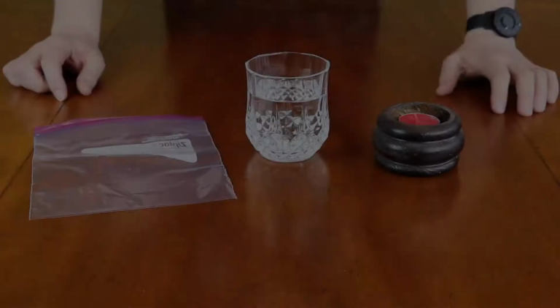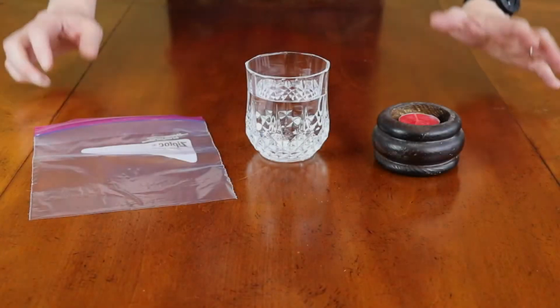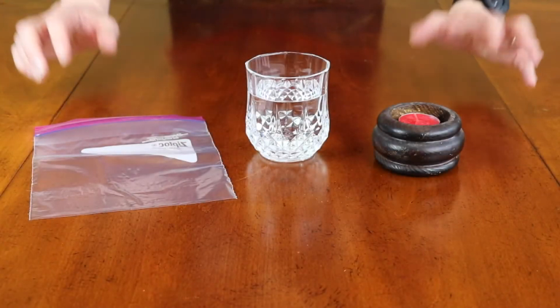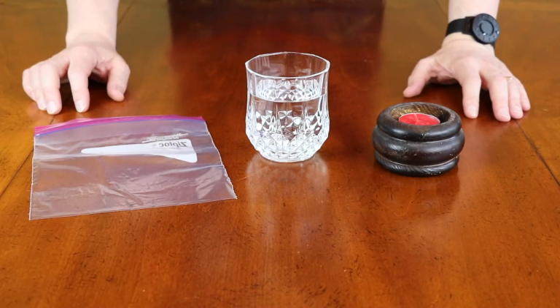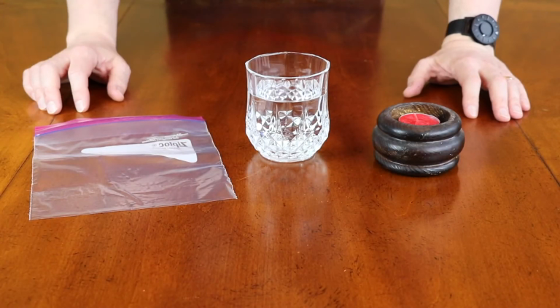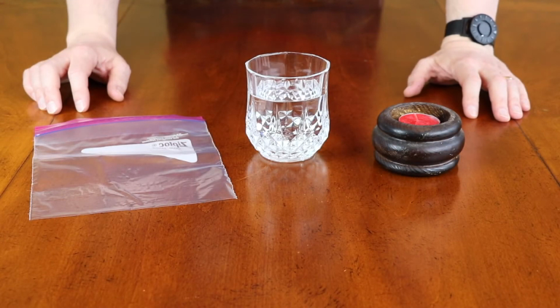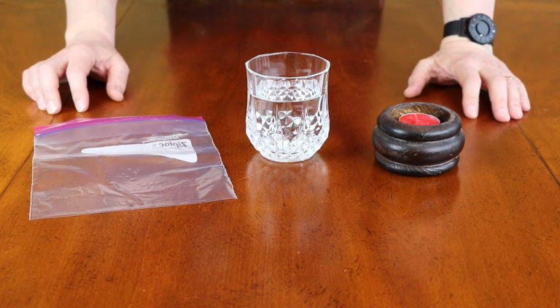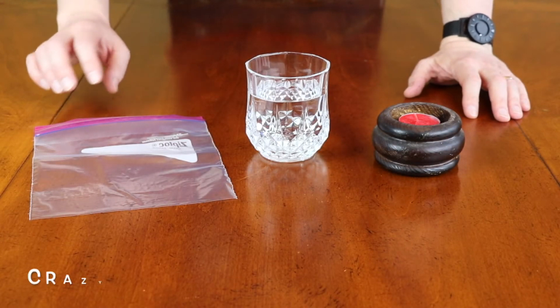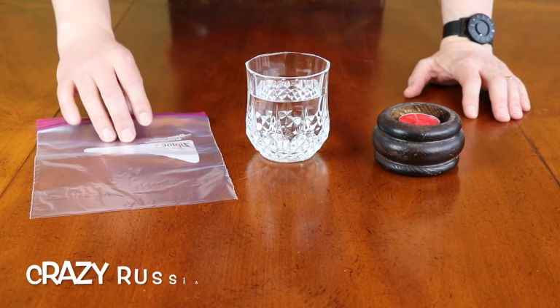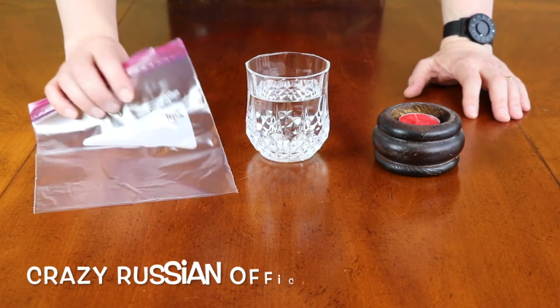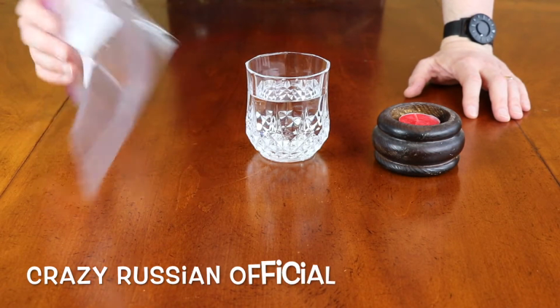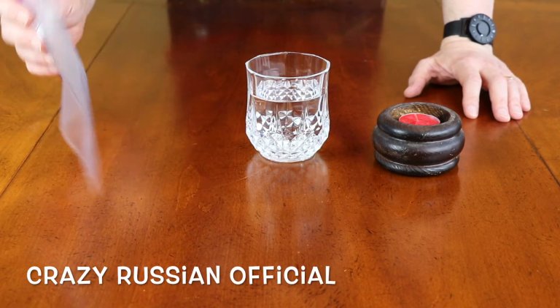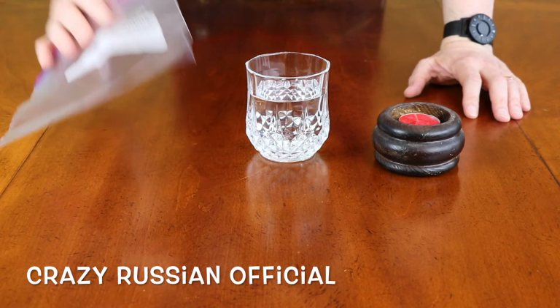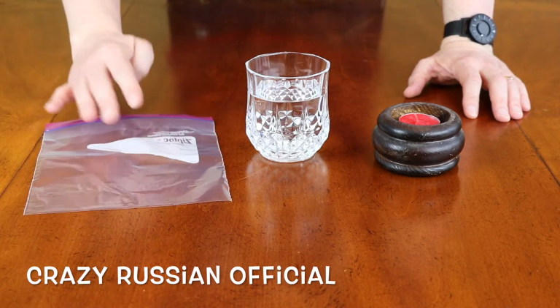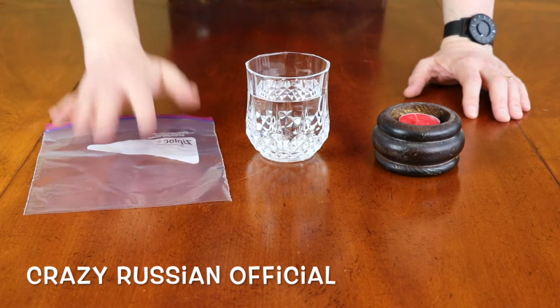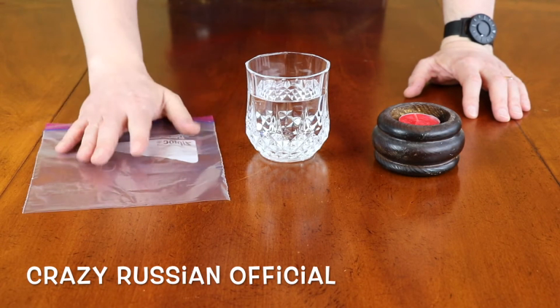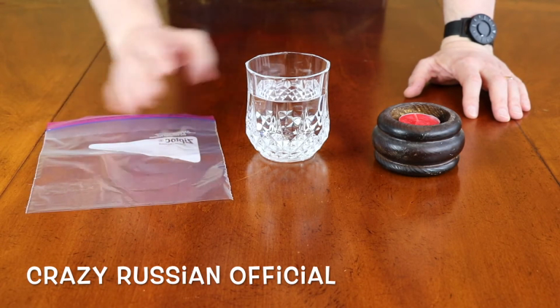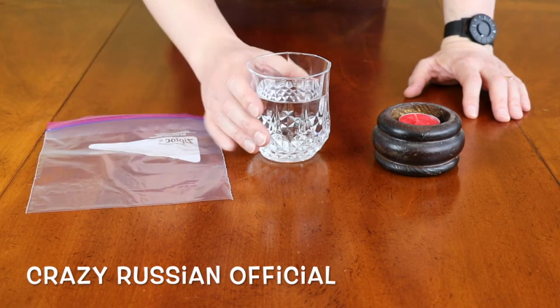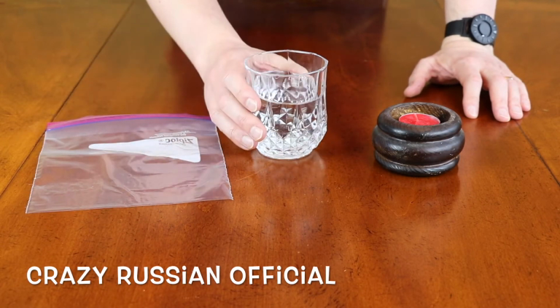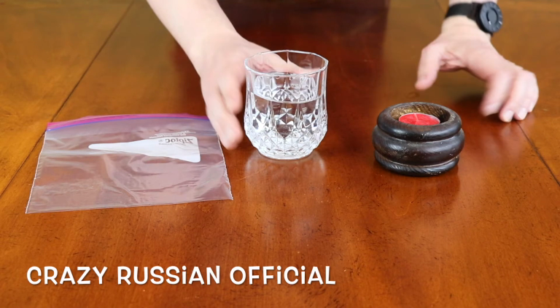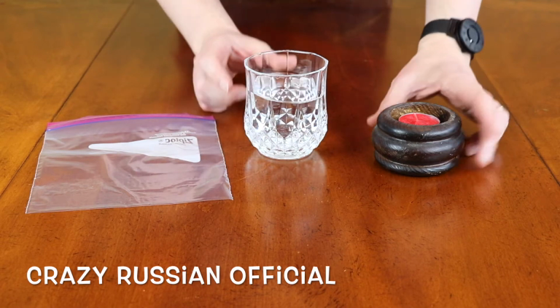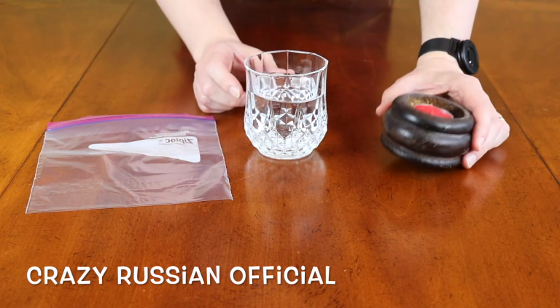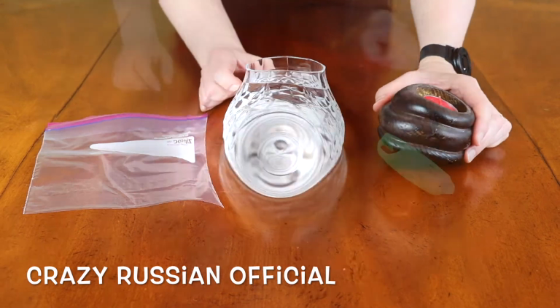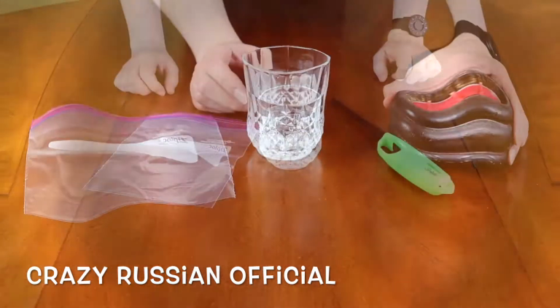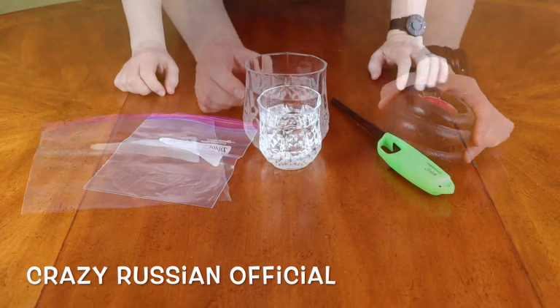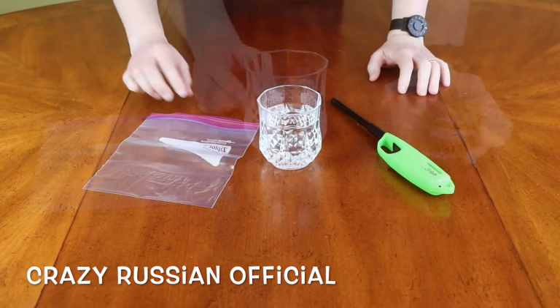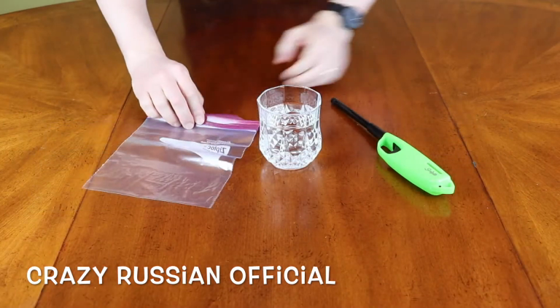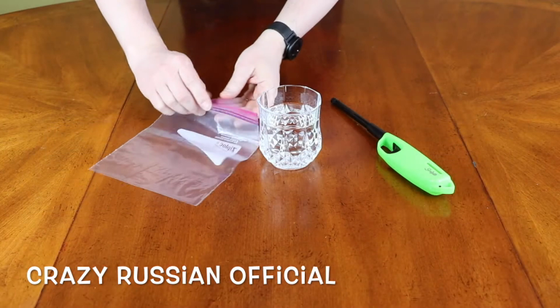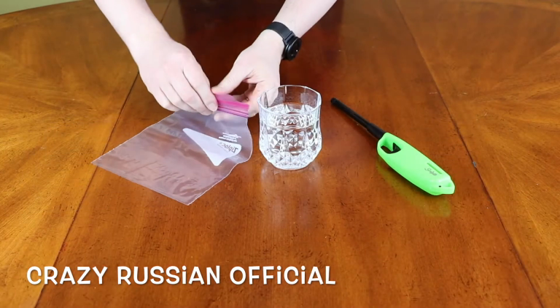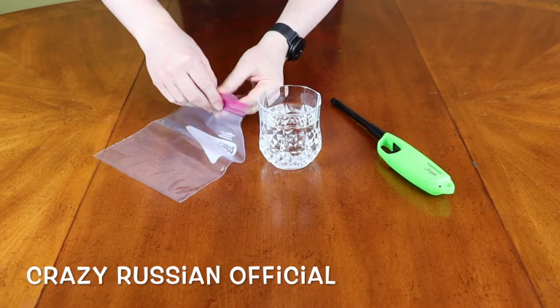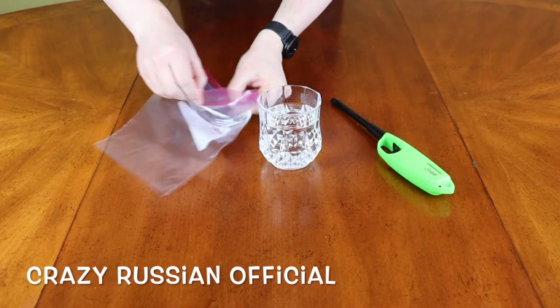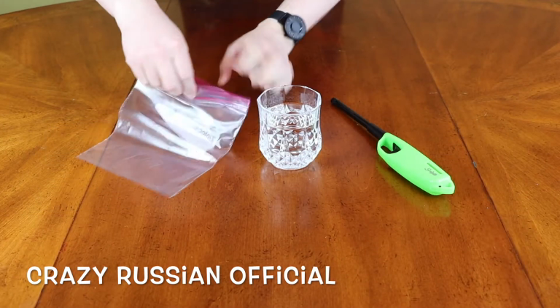Hello friends, how y'all doing? Today I'm gonna be doing a really cool experiment with a plastic bag, water, and fire. I'm gonna fill this bag with water first.